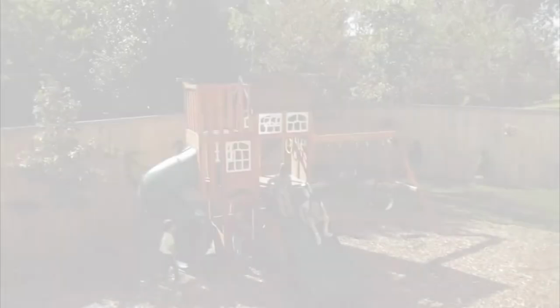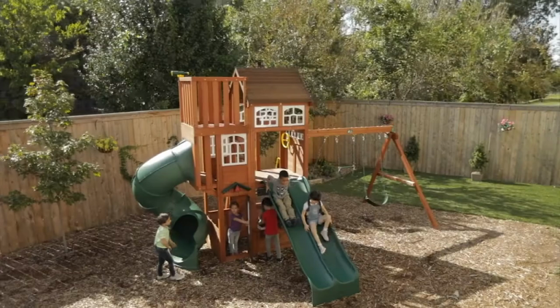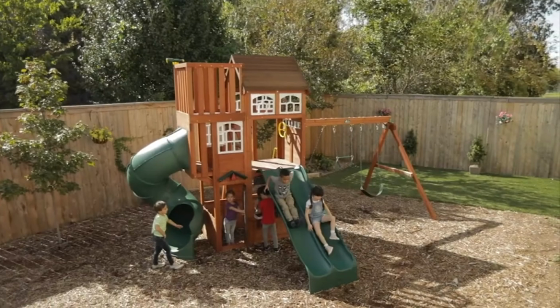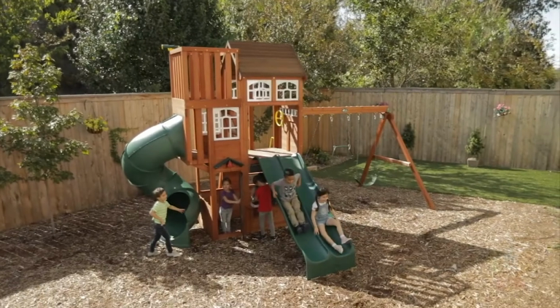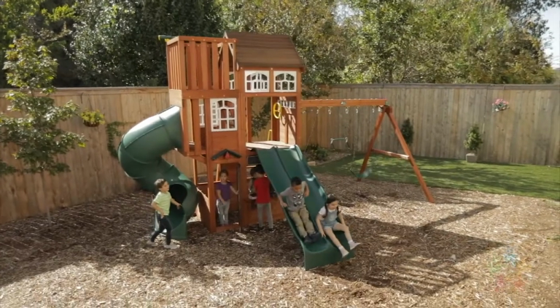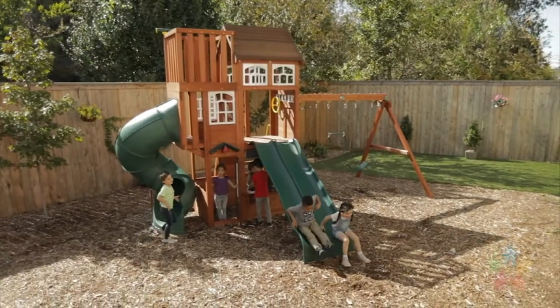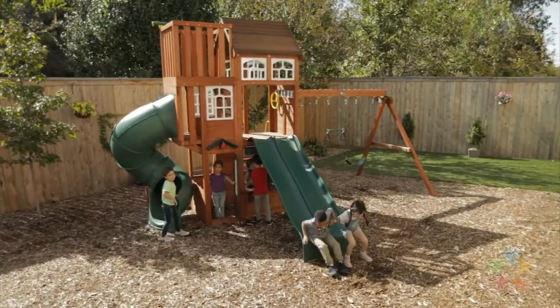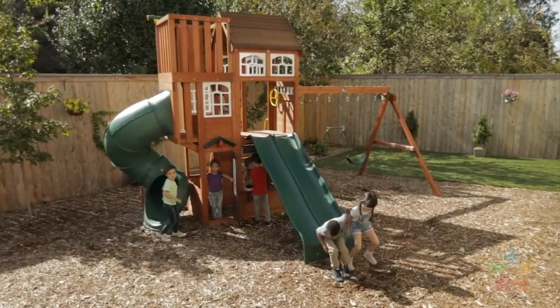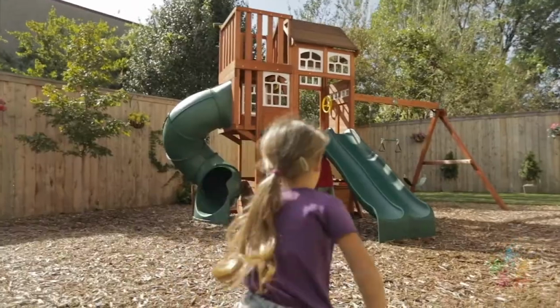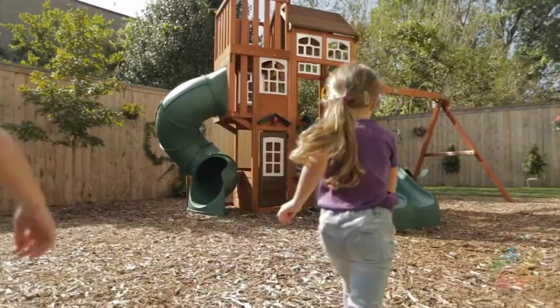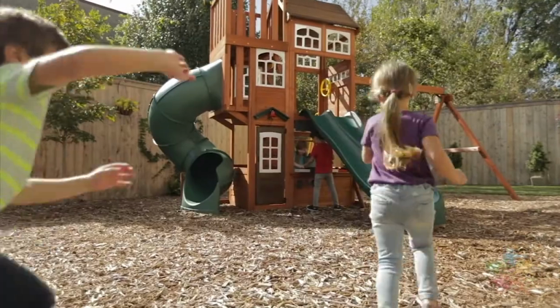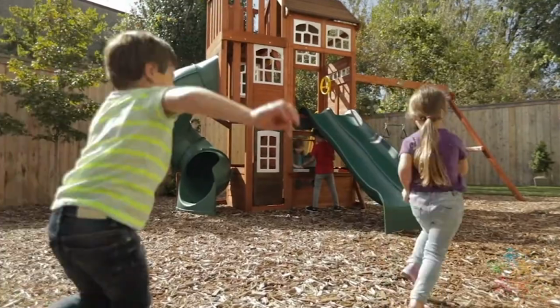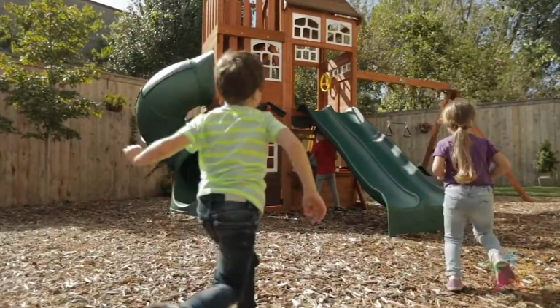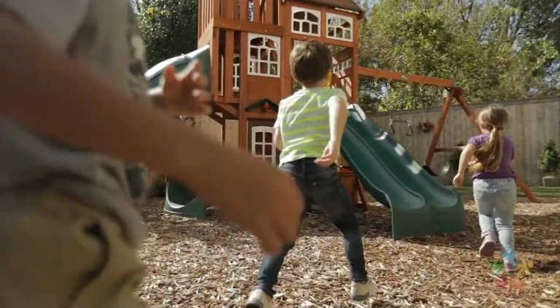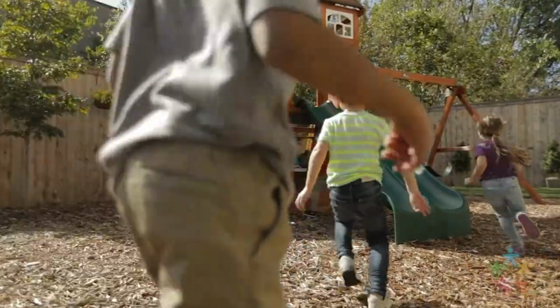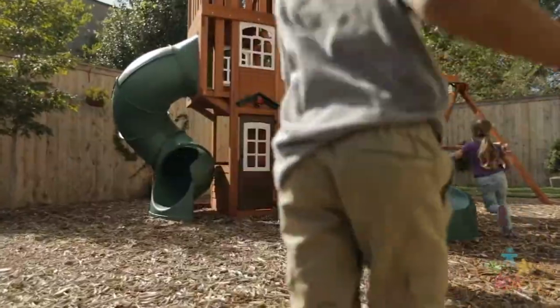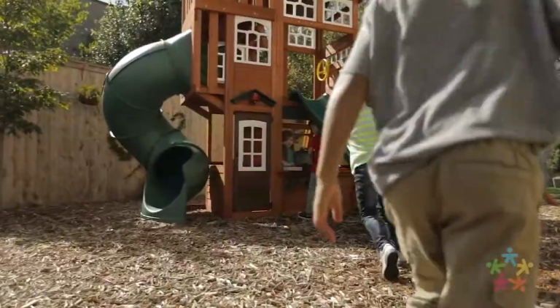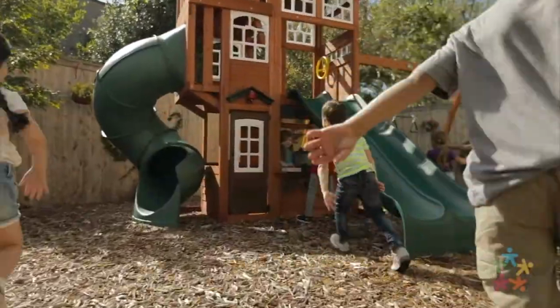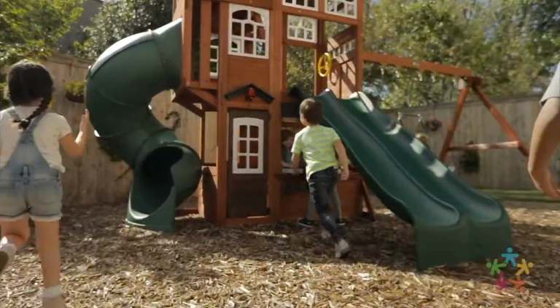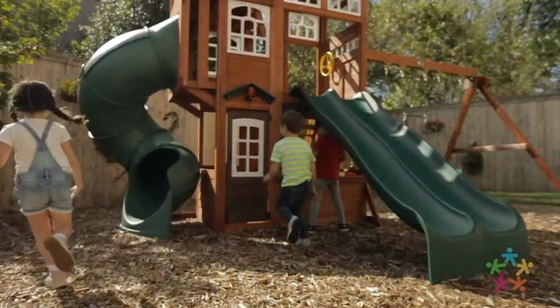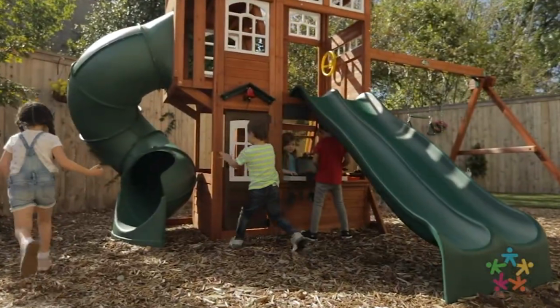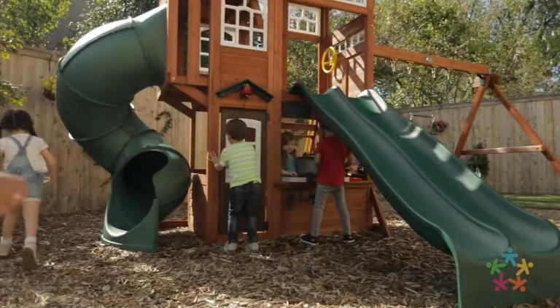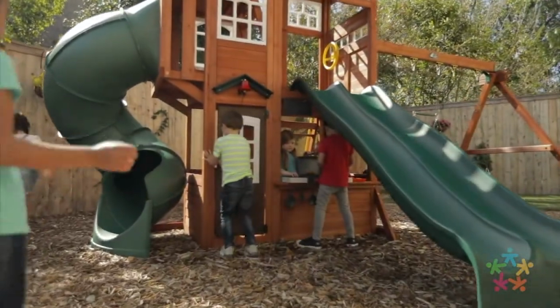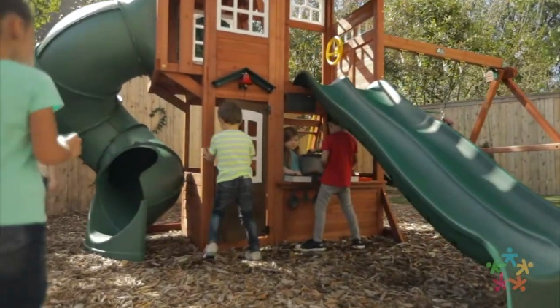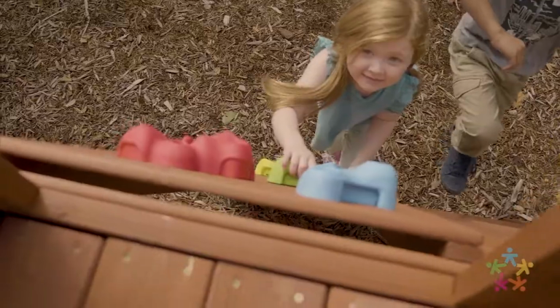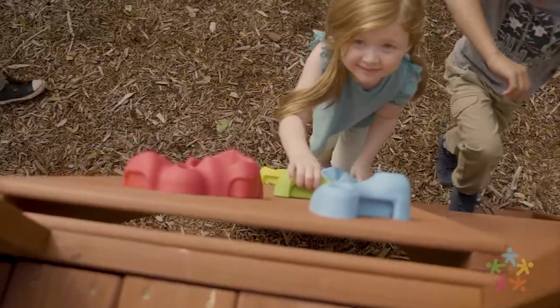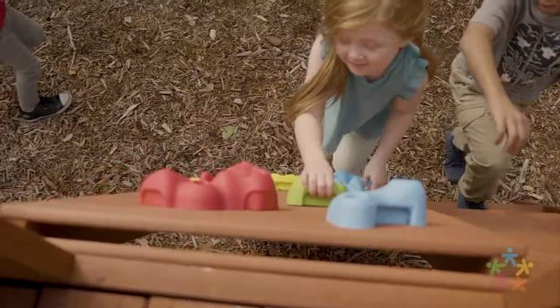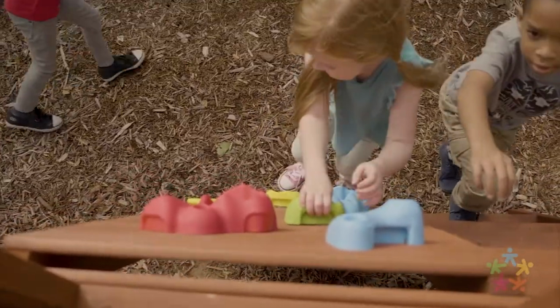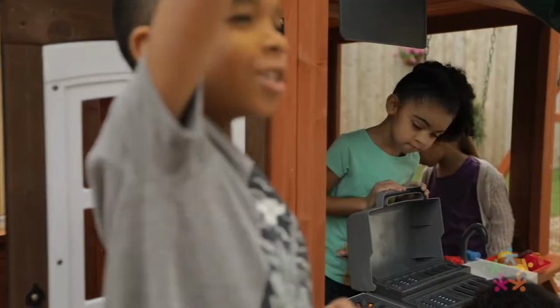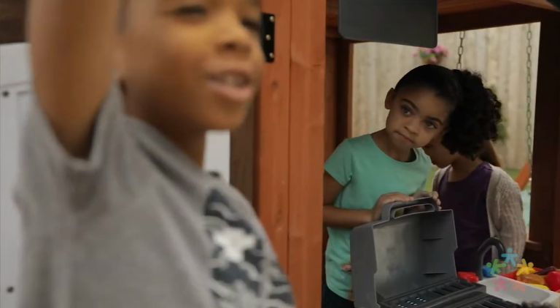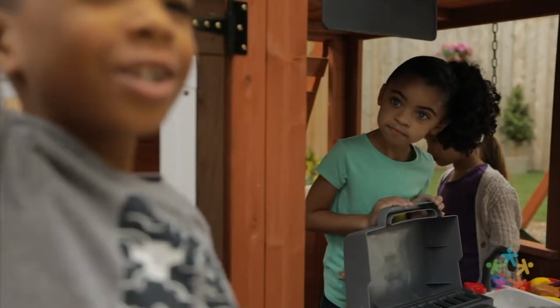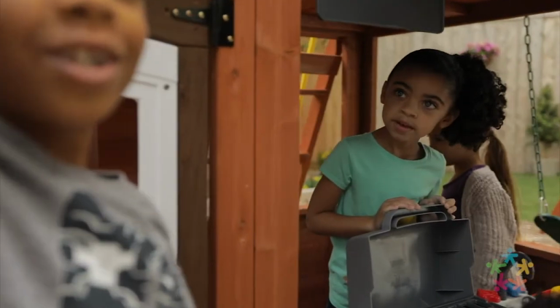The Copper Ridge Wooden Playset by KidCraft is here to inspire hours of sky-high fun in your backyard. It's packed full of features that'll entertain kids ages 3 to 10 and encourage learning and exploration.